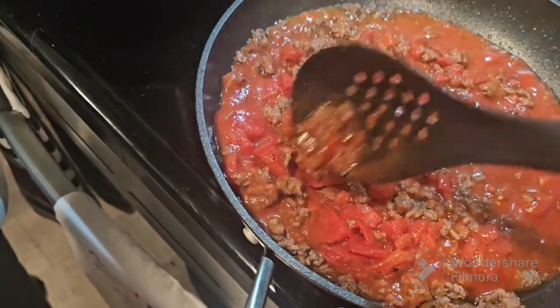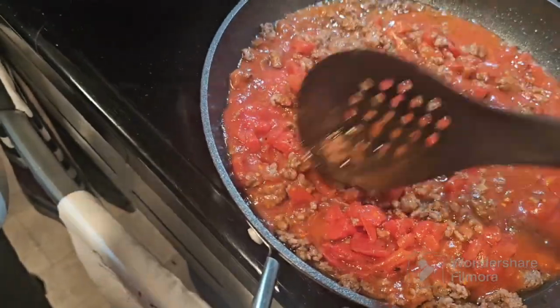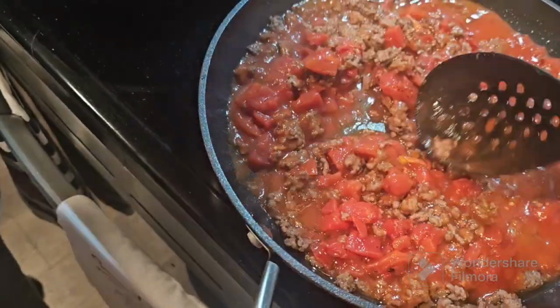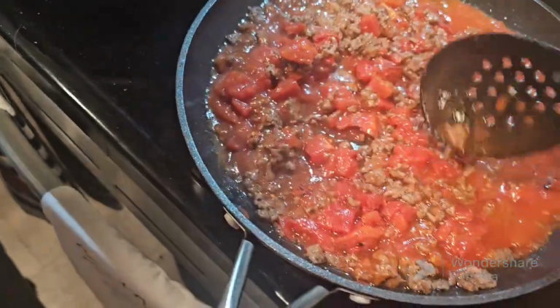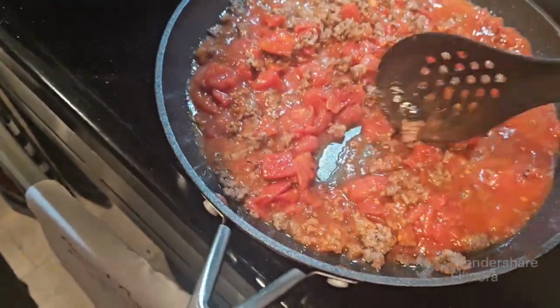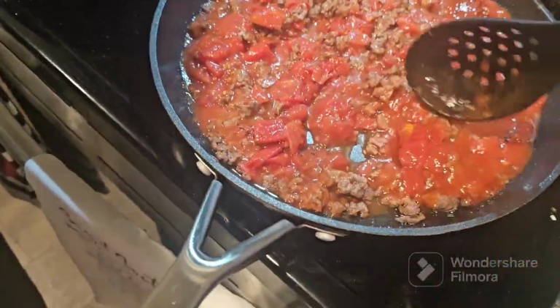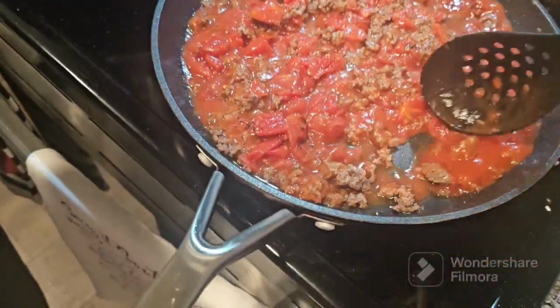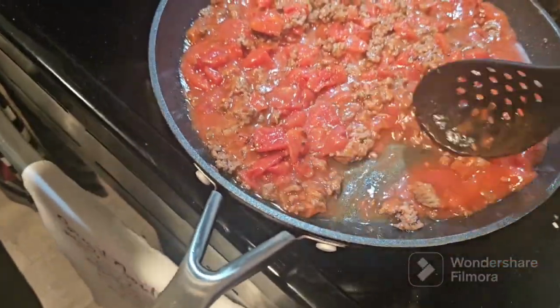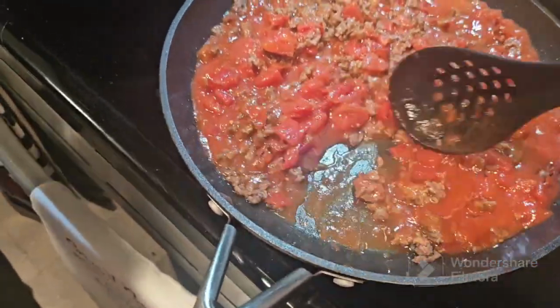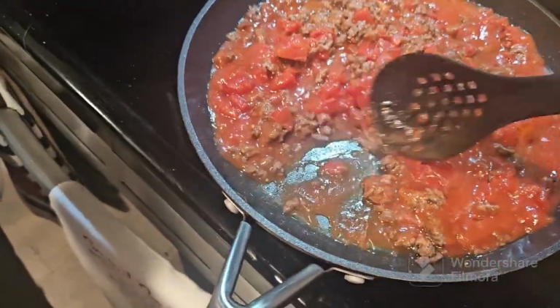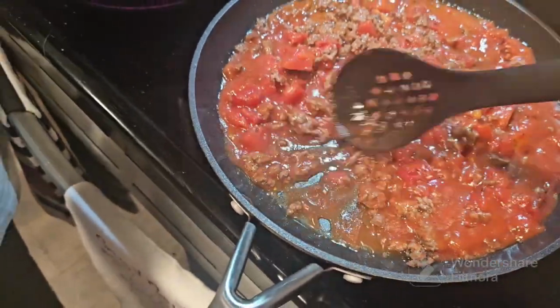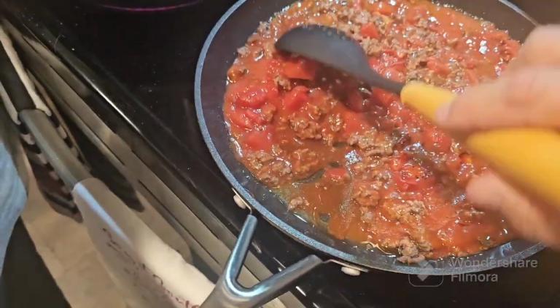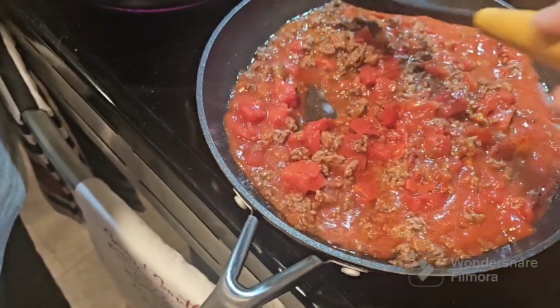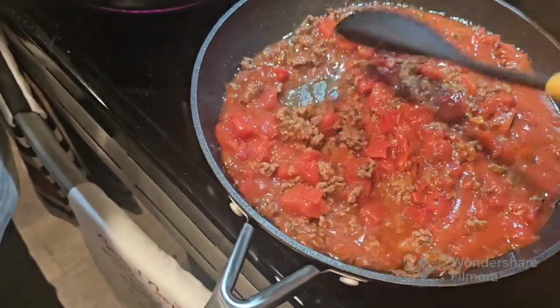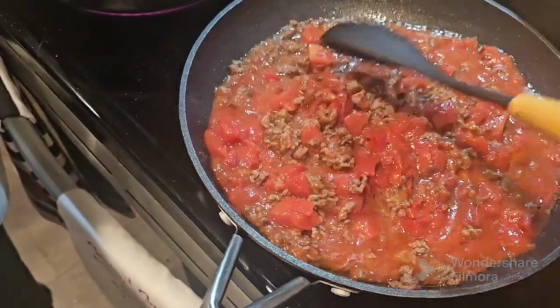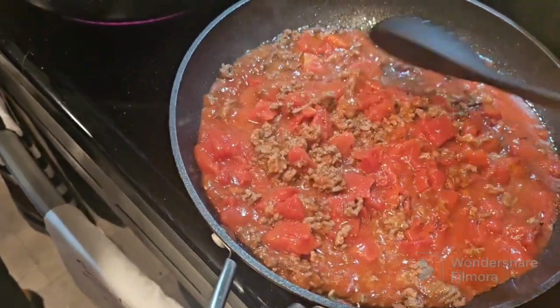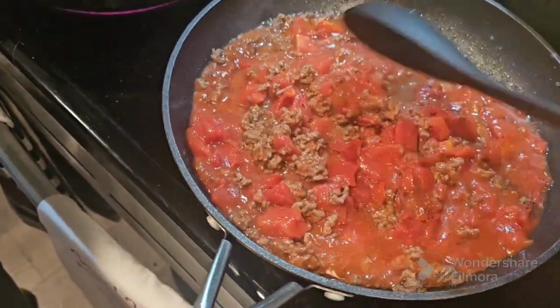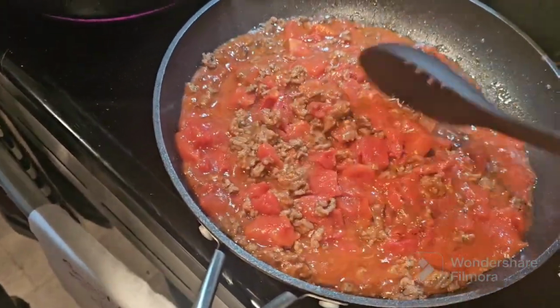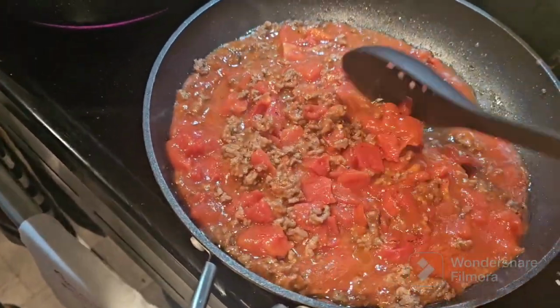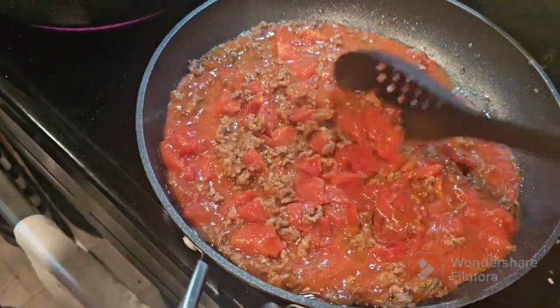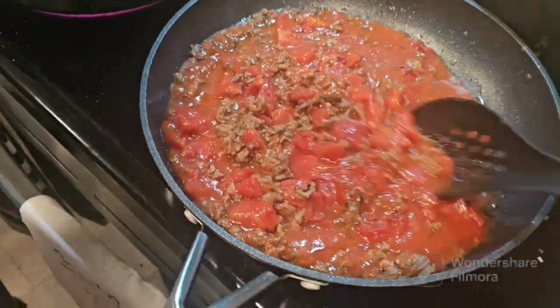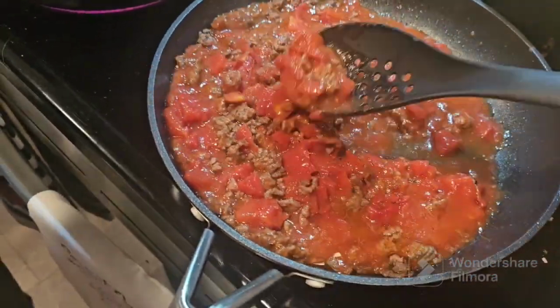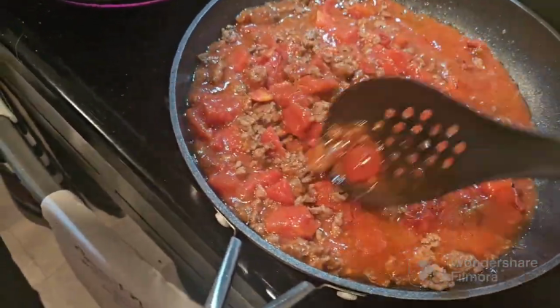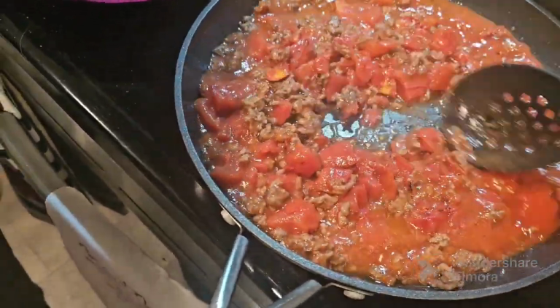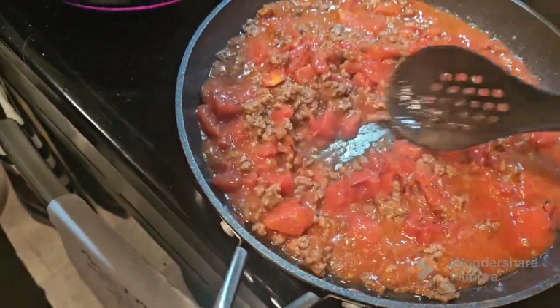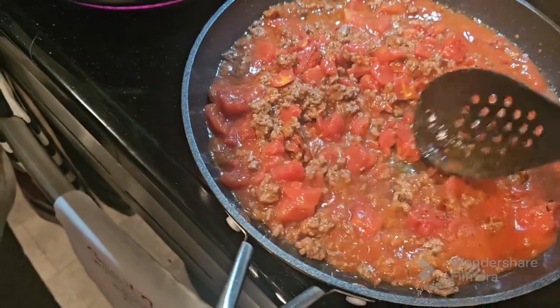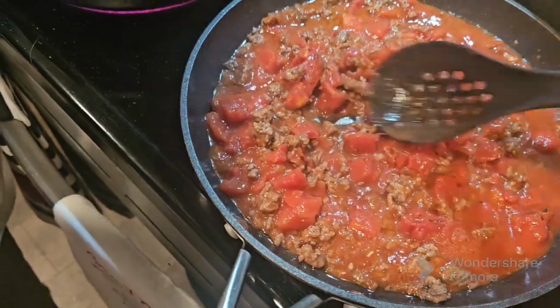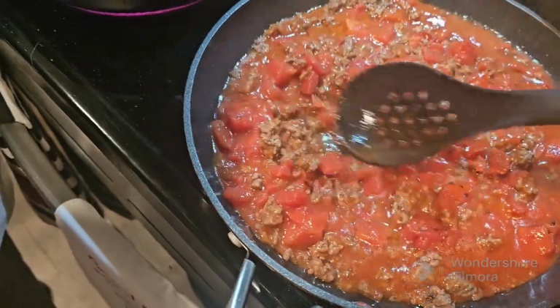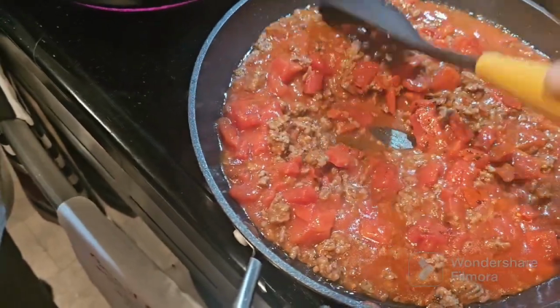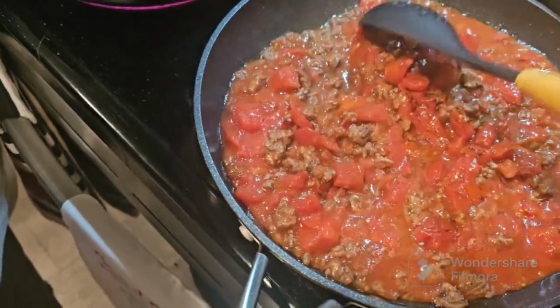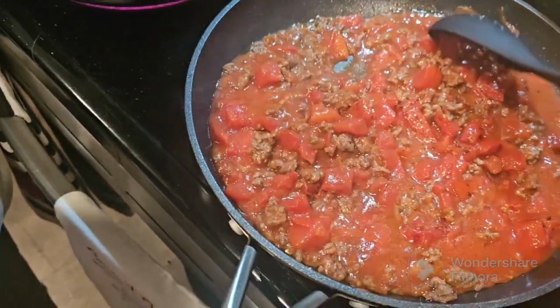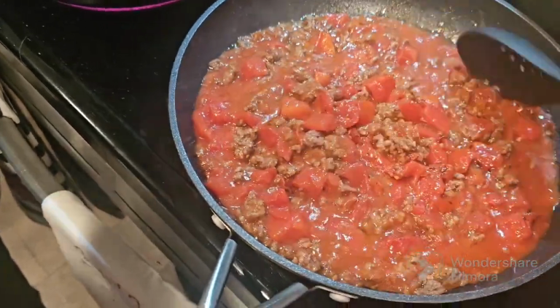It makes me miss my mom. My mom could cook. She made the best pies, dinner, catfish. She was good.